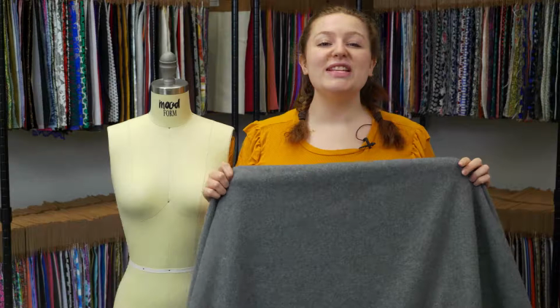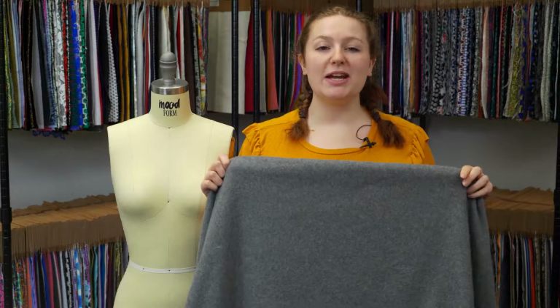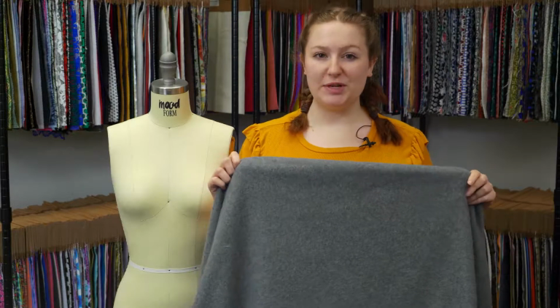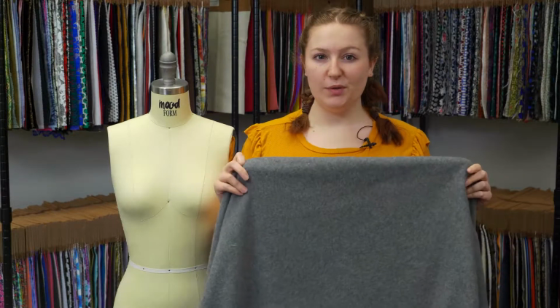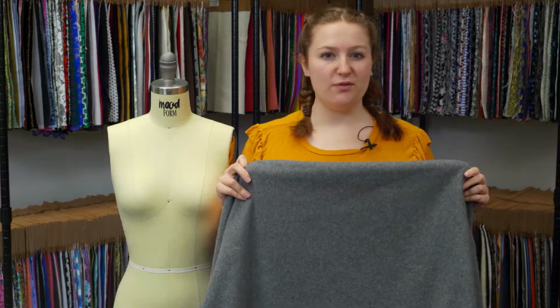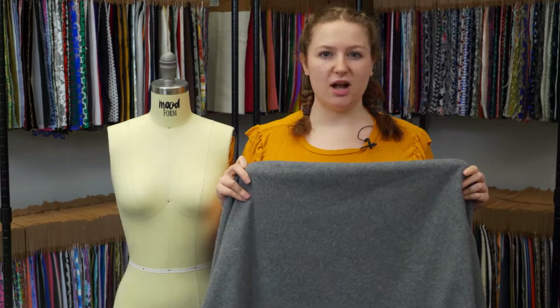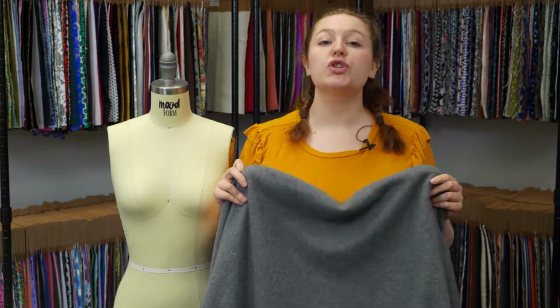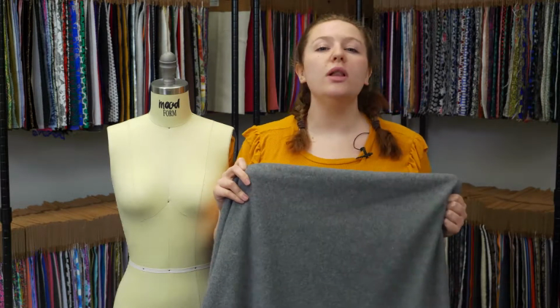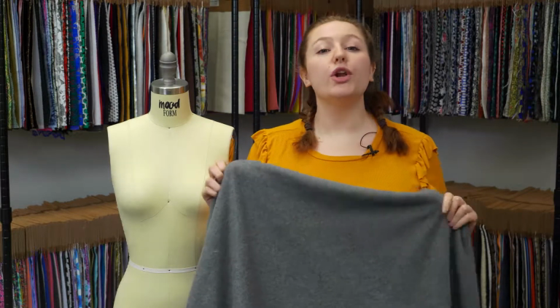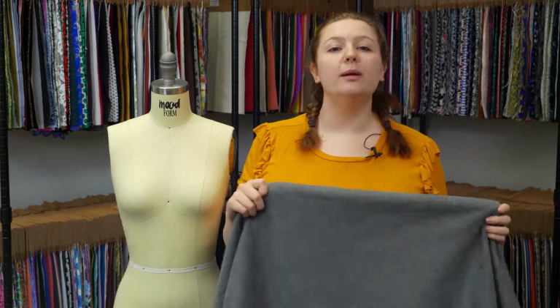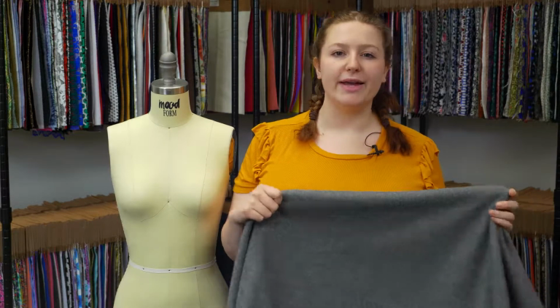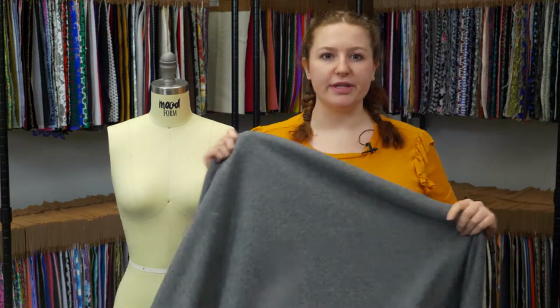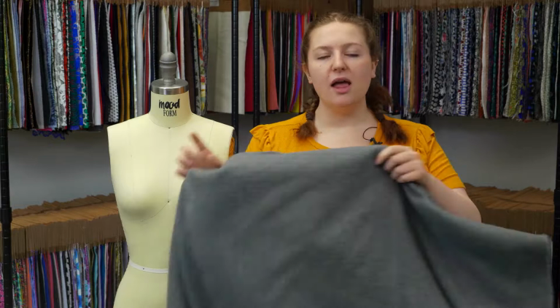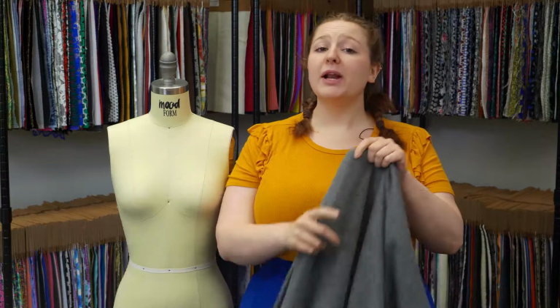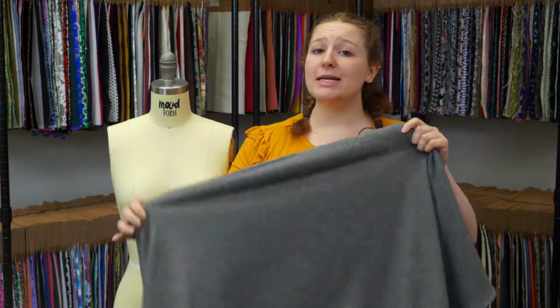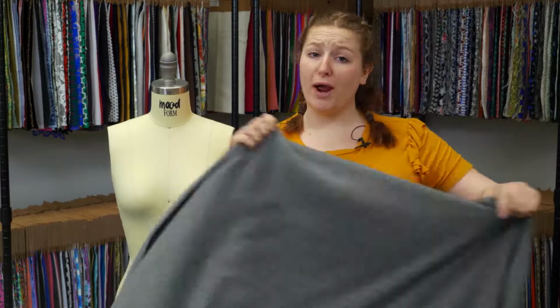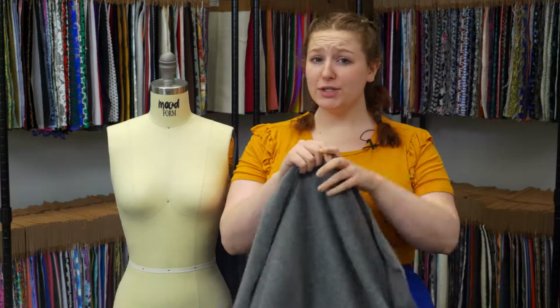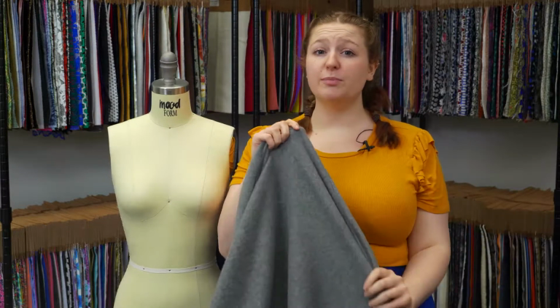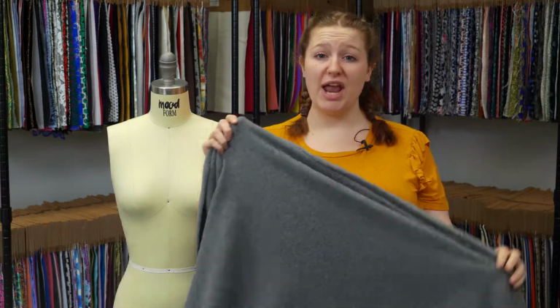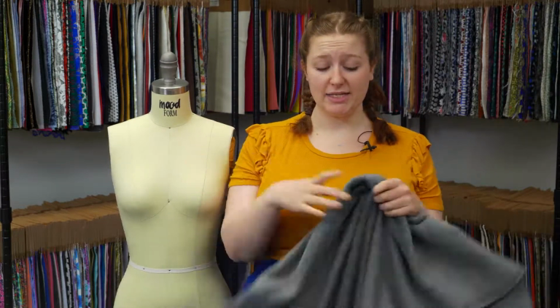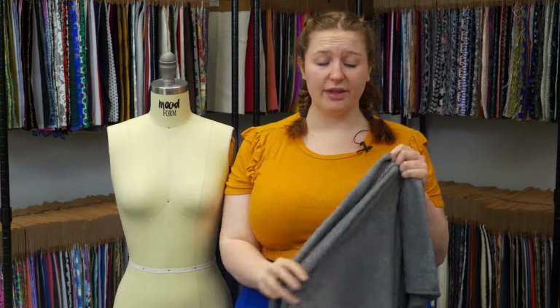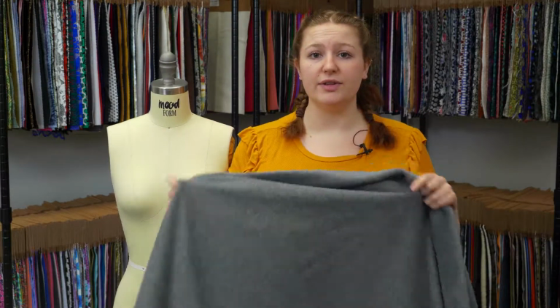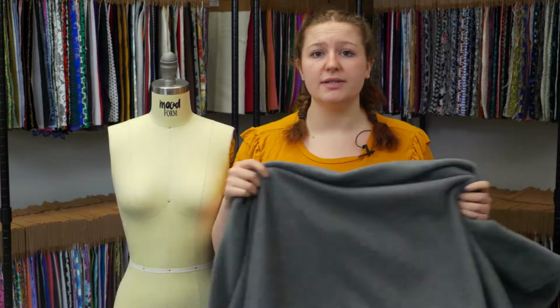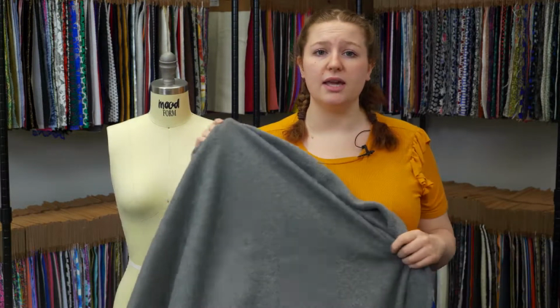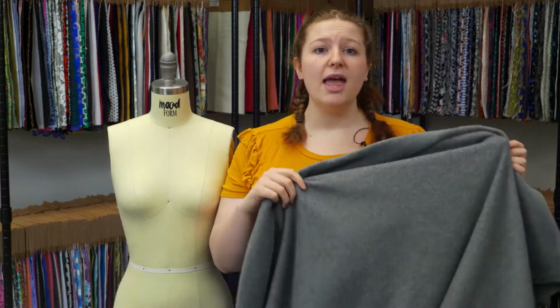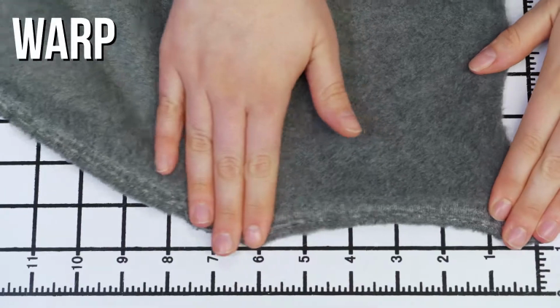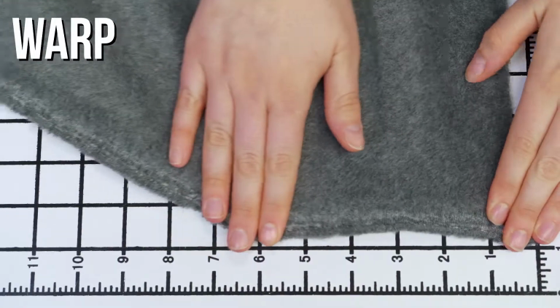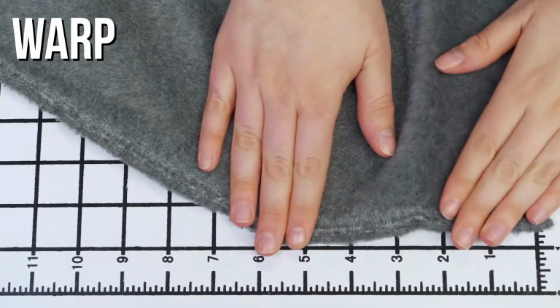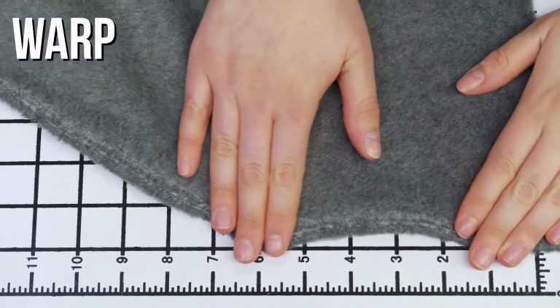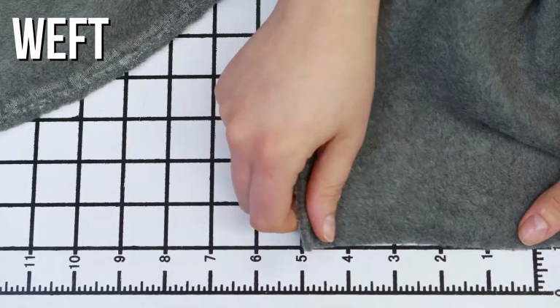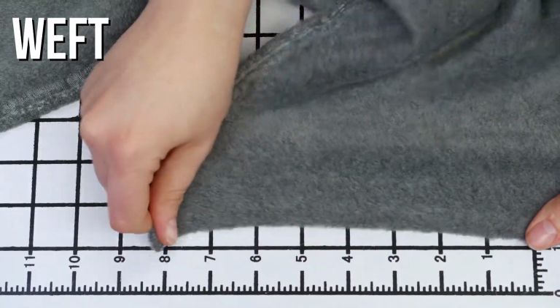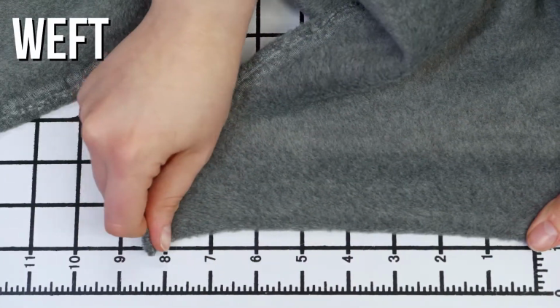This is product number 322340, Mood's Charcoal Heather No Pill Polyester Fleece. This product has an incredibly soft, plush hand — I feel like it feels like a snuggie. And it has excellent weft stretch, though it is totally opaque.